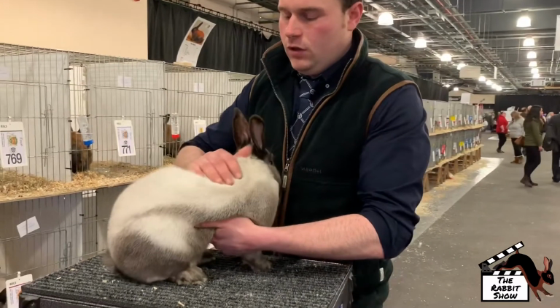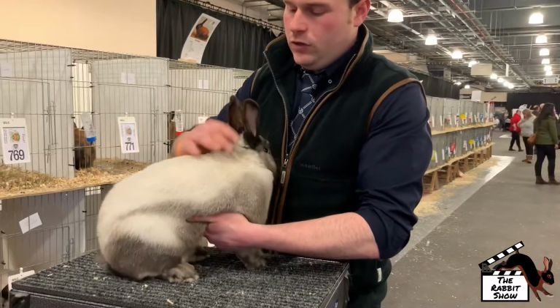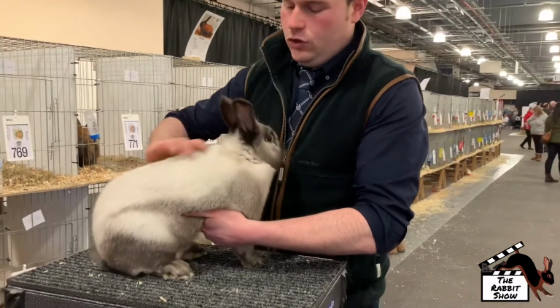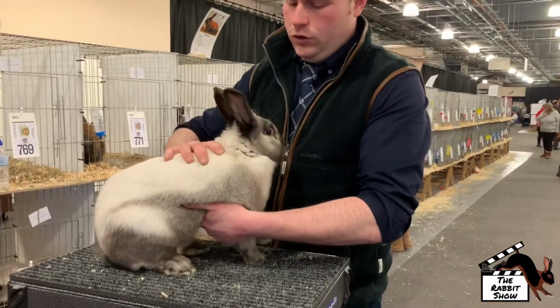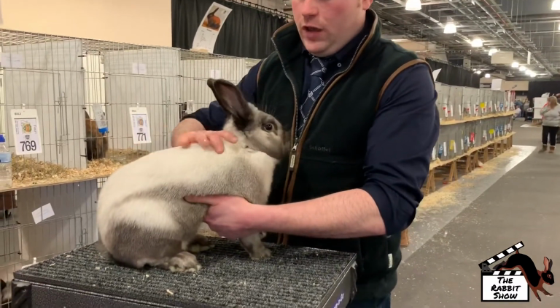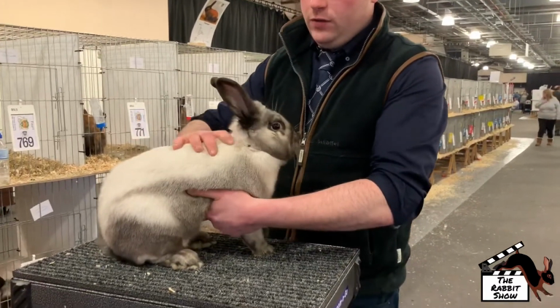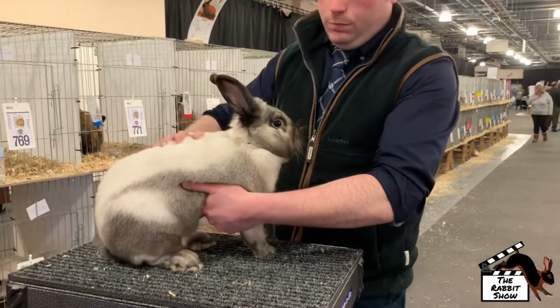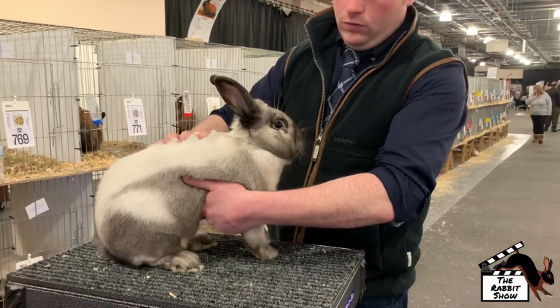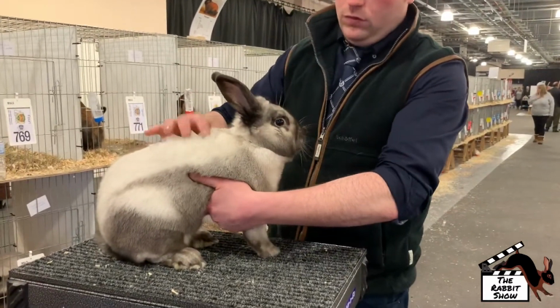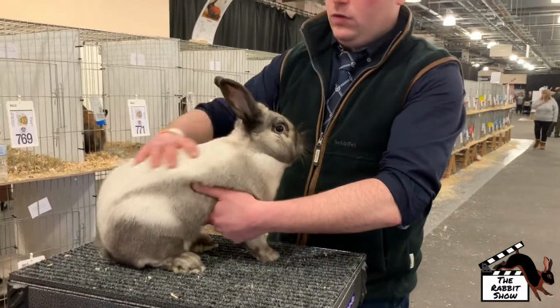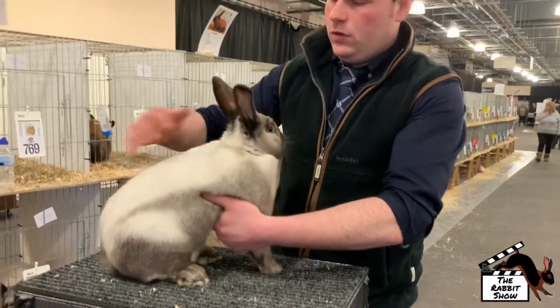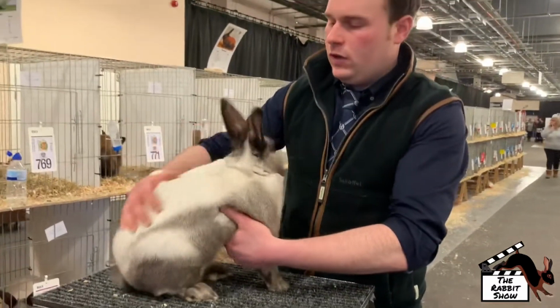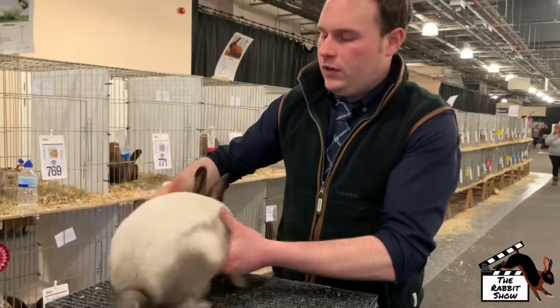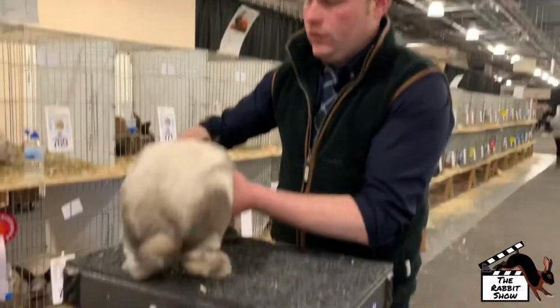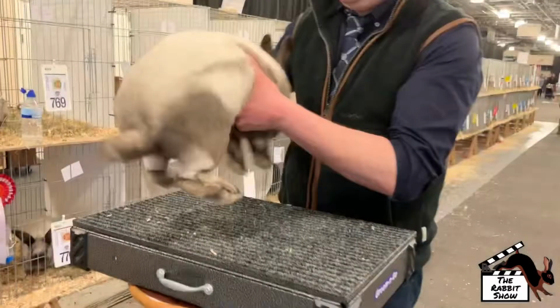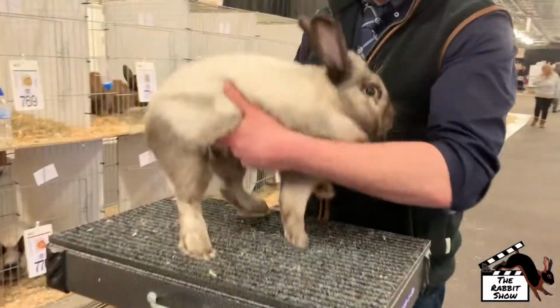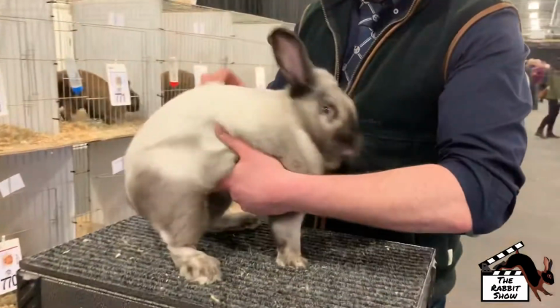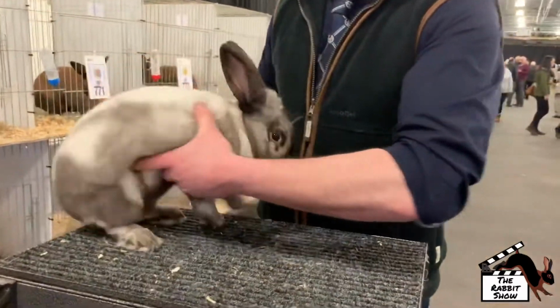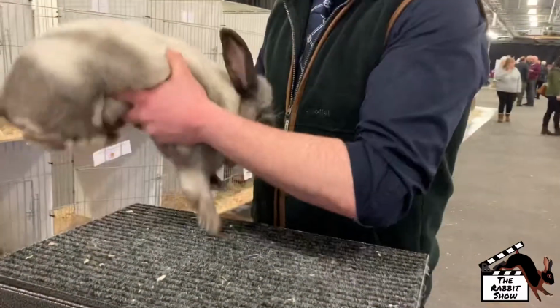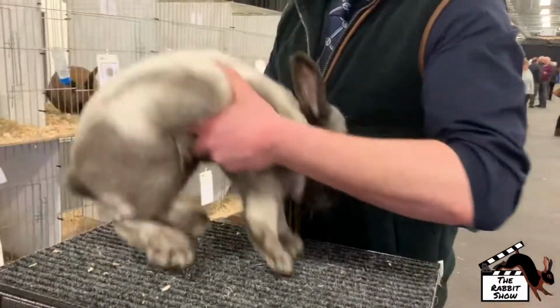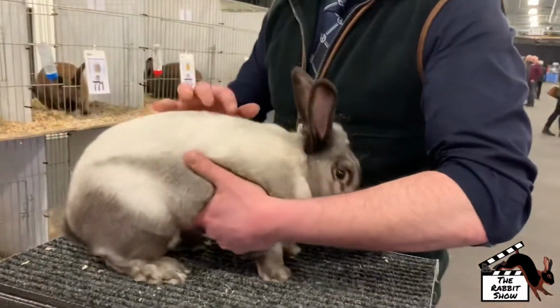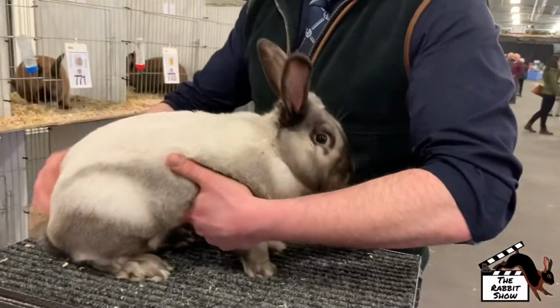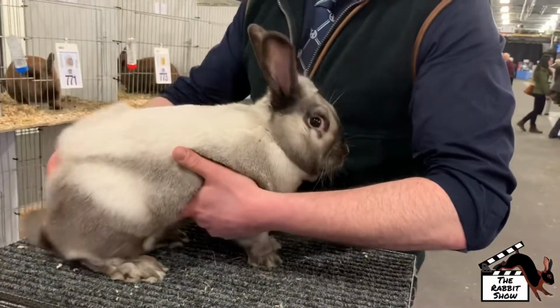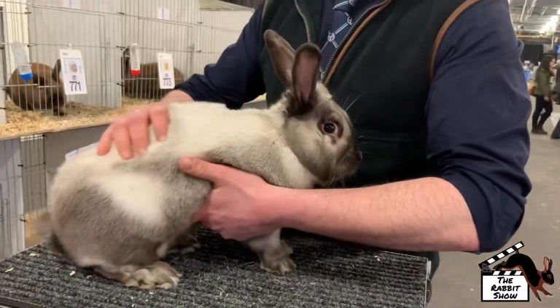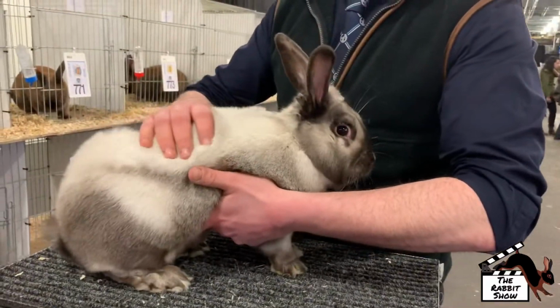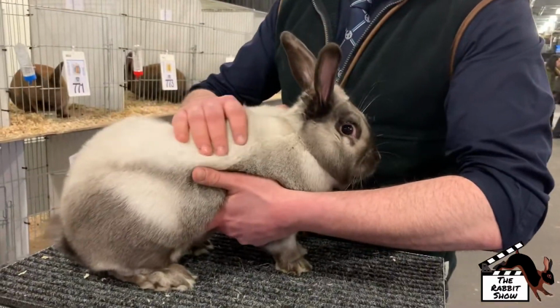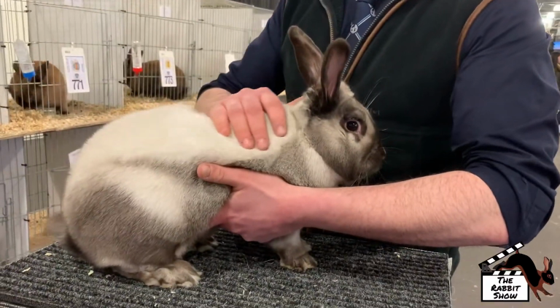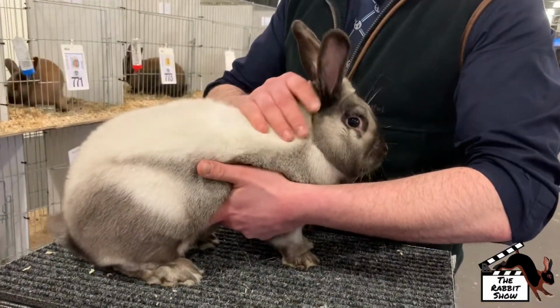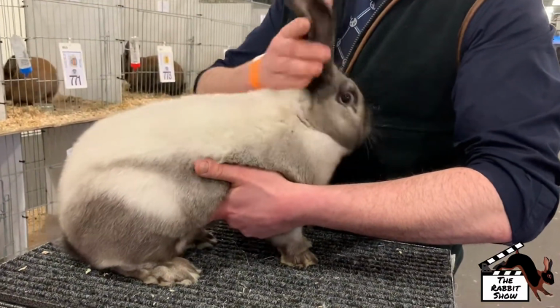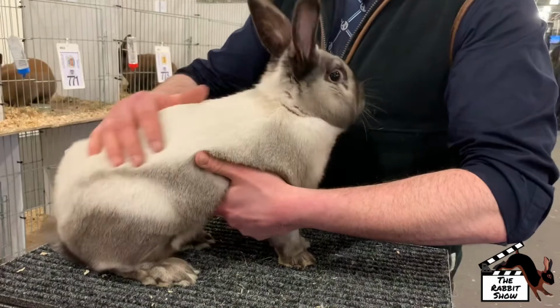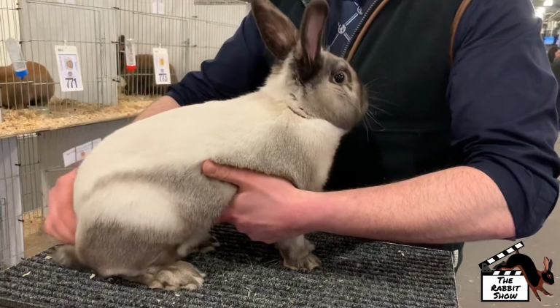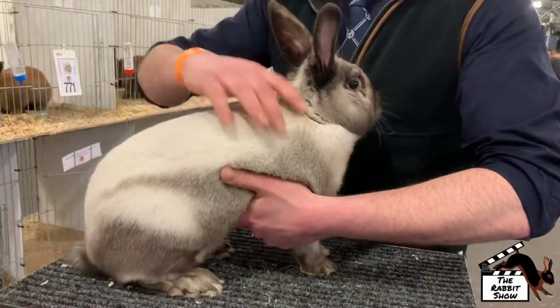Good shoulders, strong head, good bone. And again, it's a dense, silky textured coat, which should roll back like that.